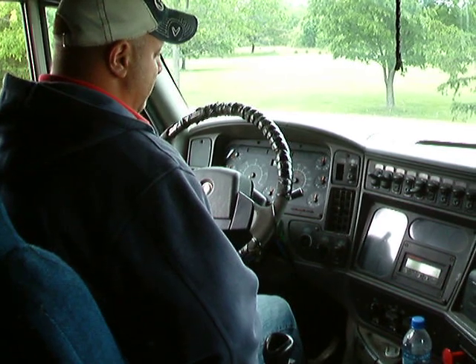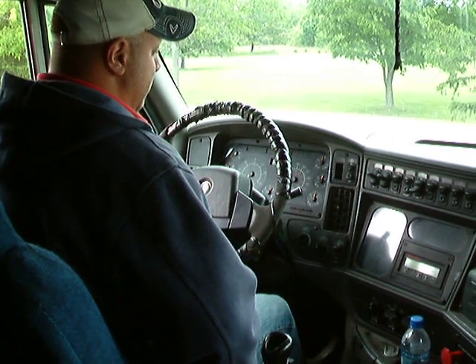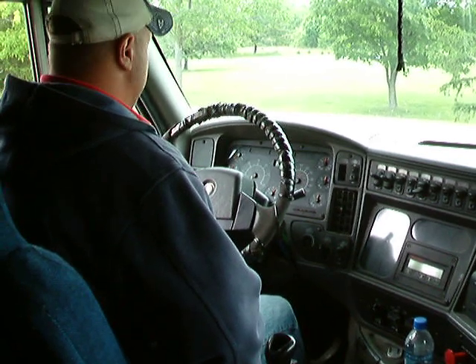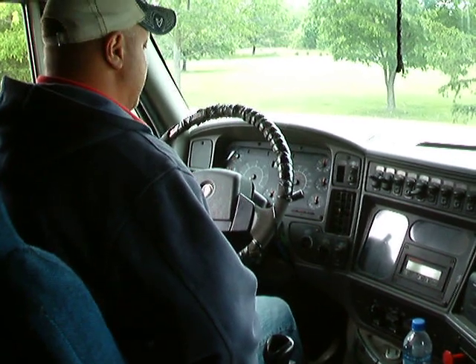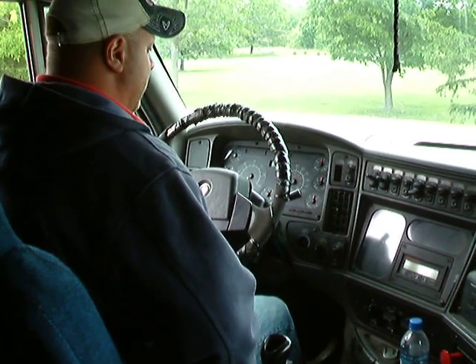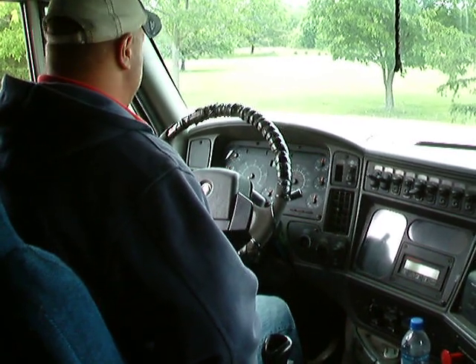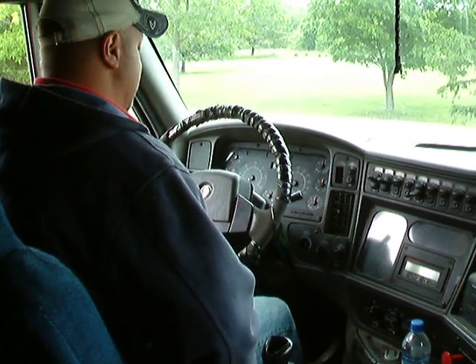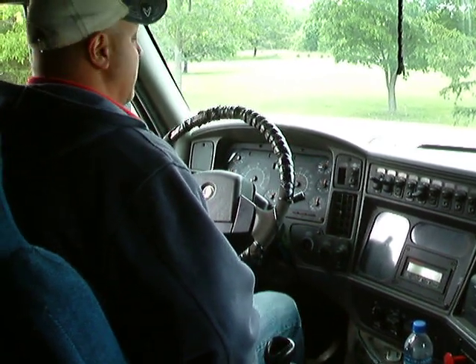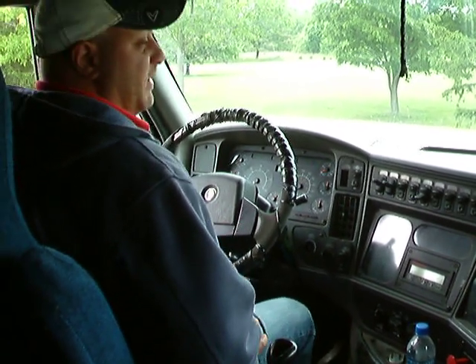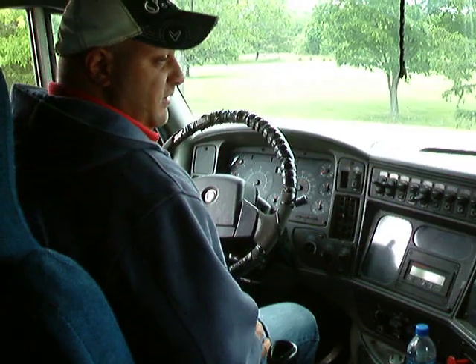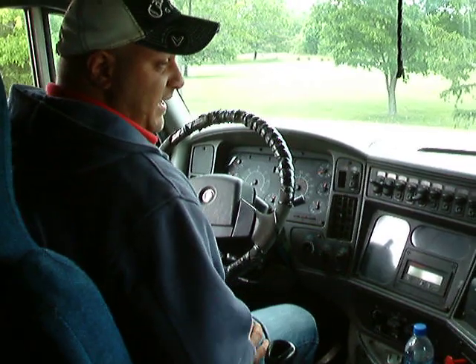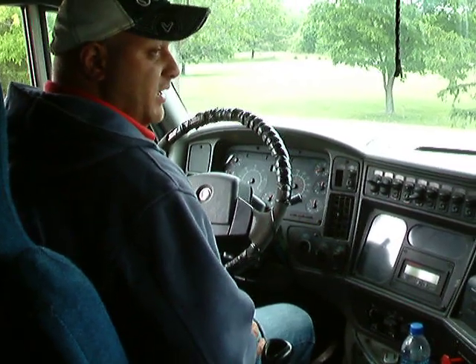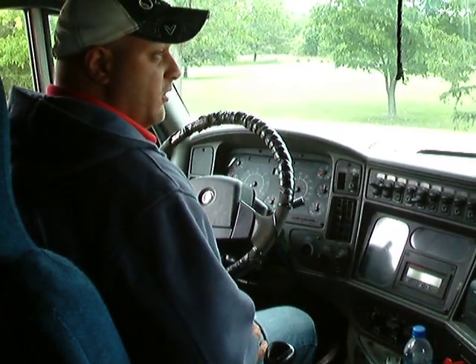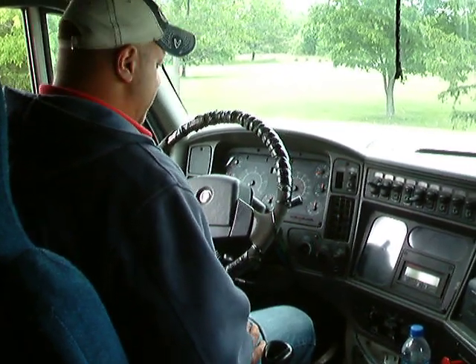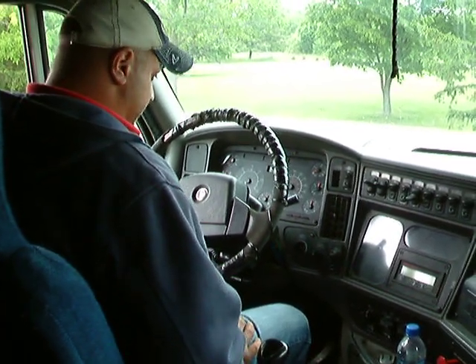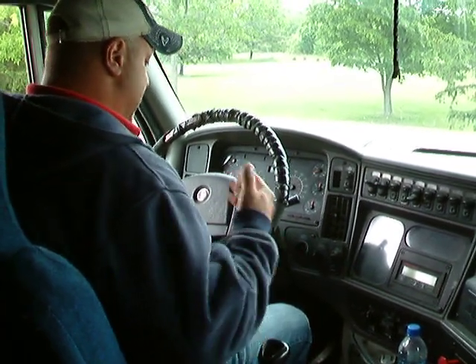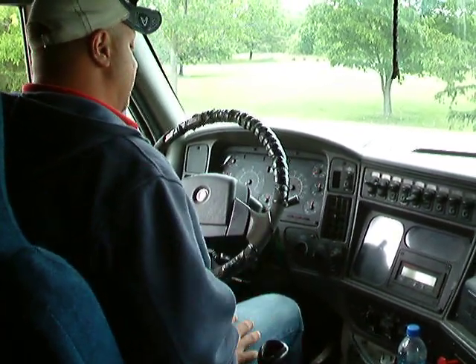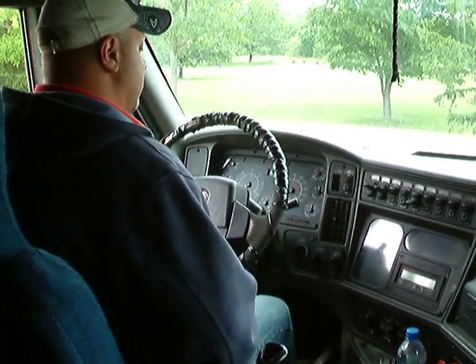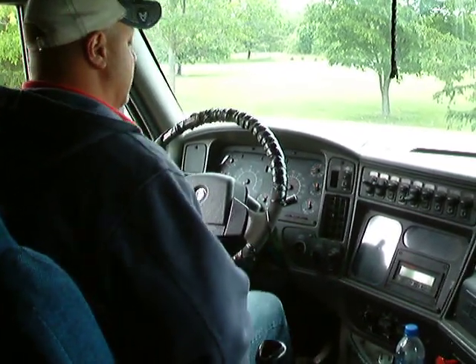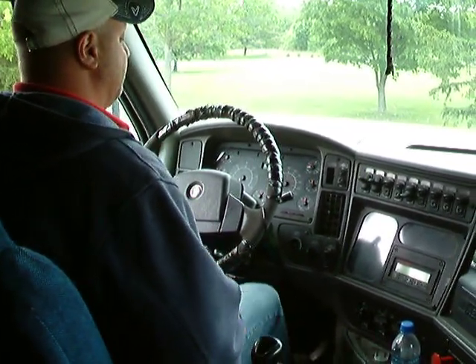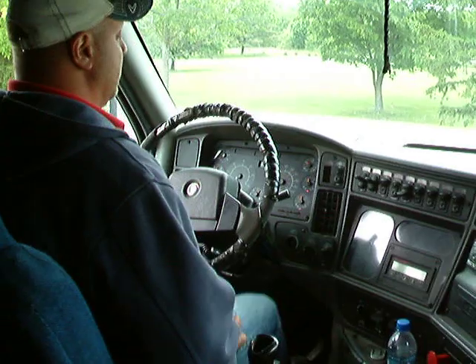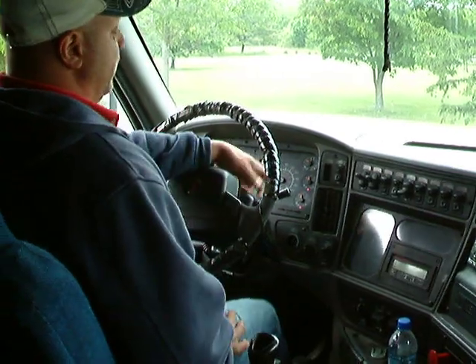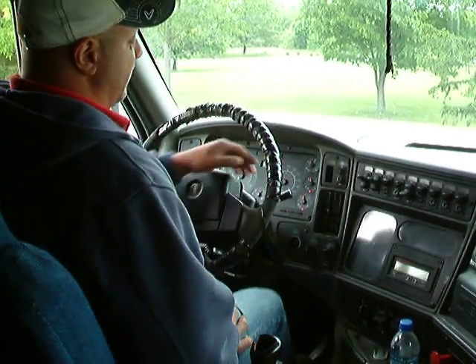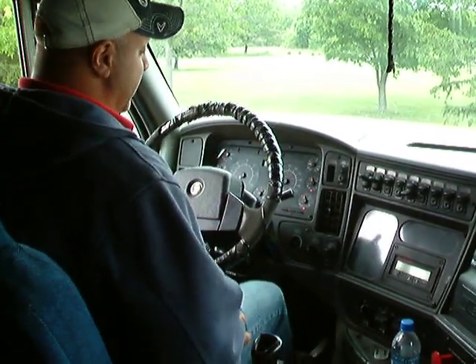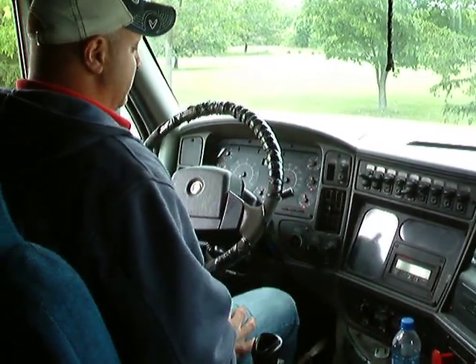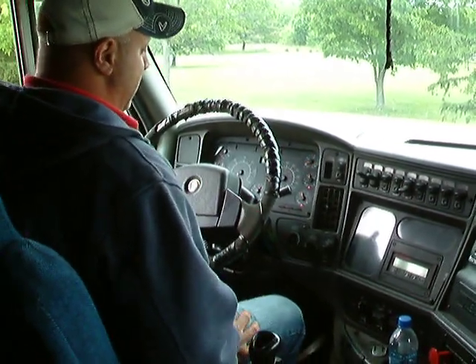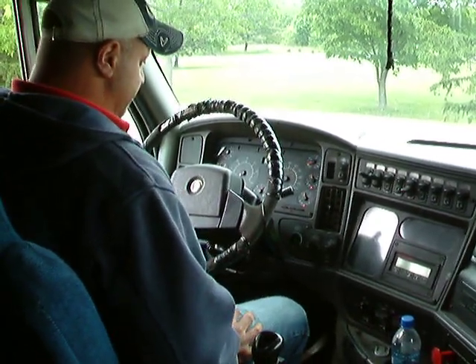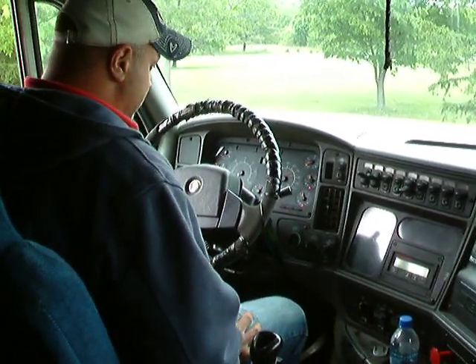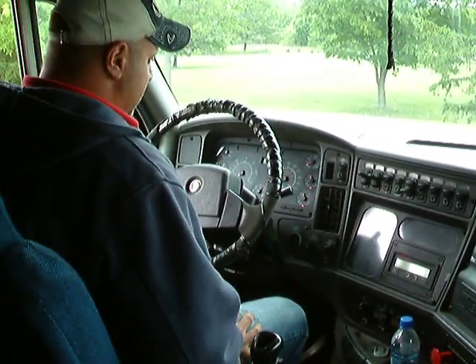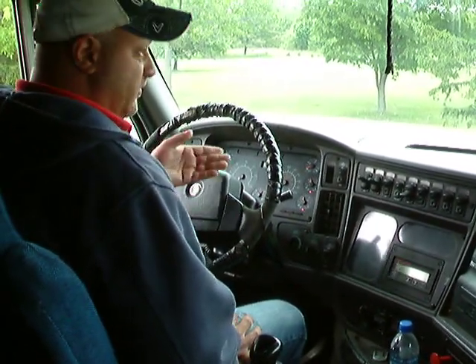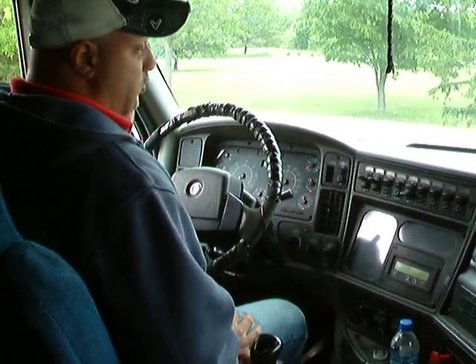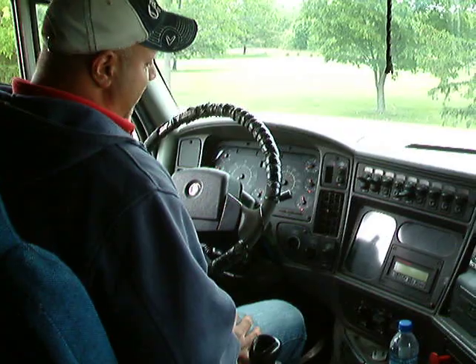The next test I'm going to do is my low air warning test. At about 60 psi, I'm going to get an audio and a visual. Fan your brakes down until you get it. Wait until they stay solid. There you go — that's the low air warning test.